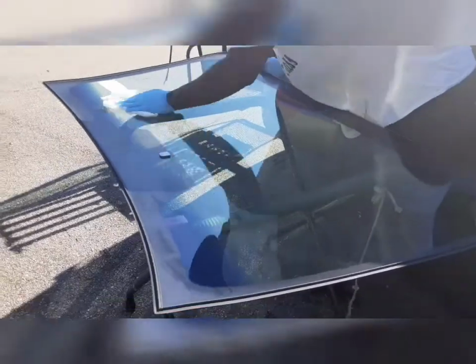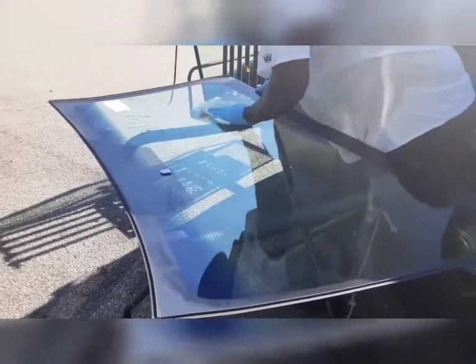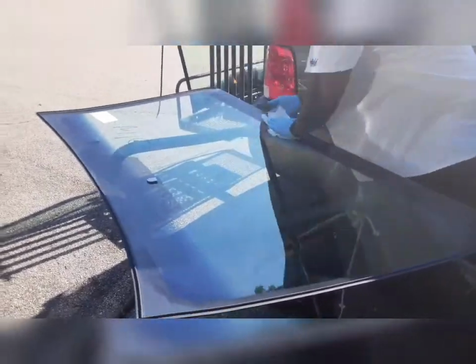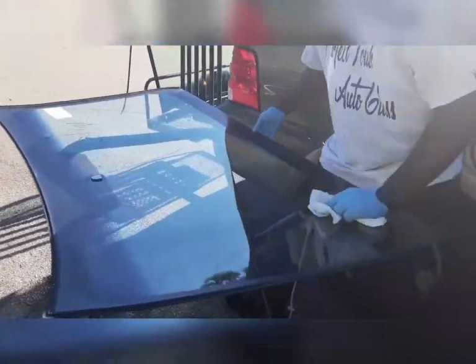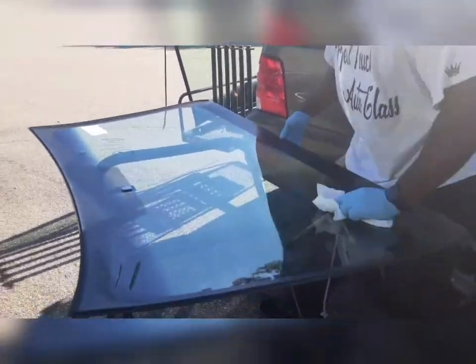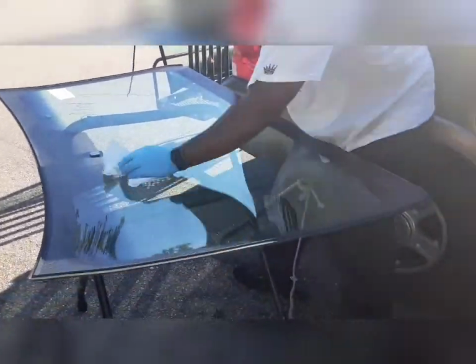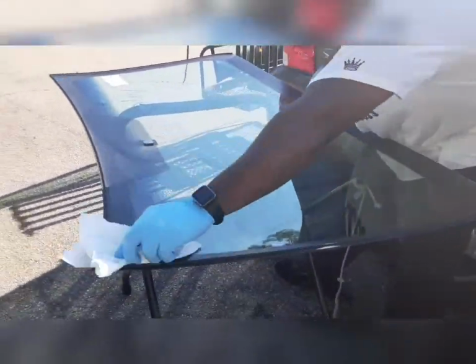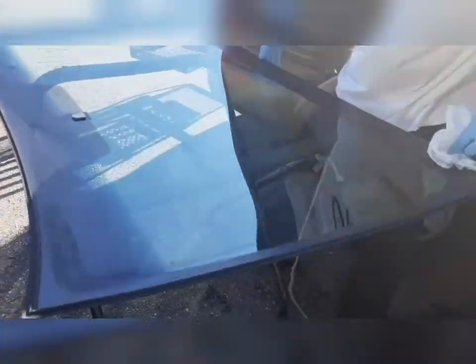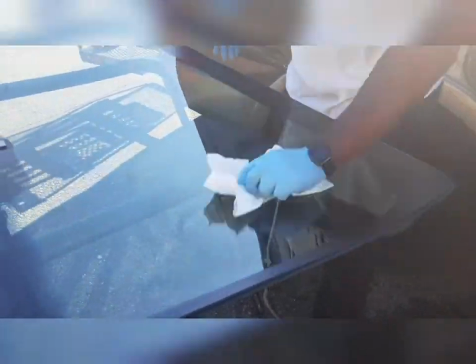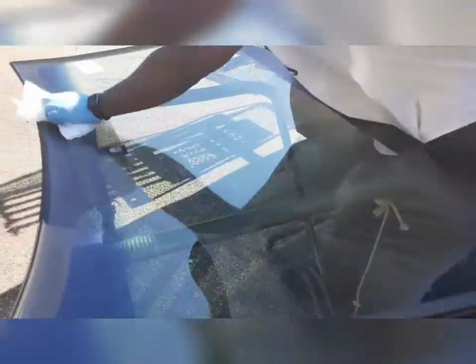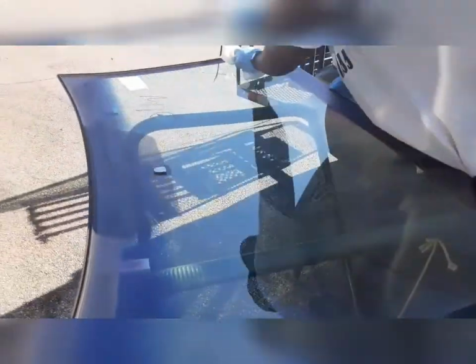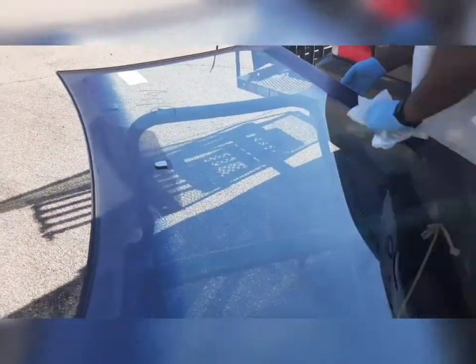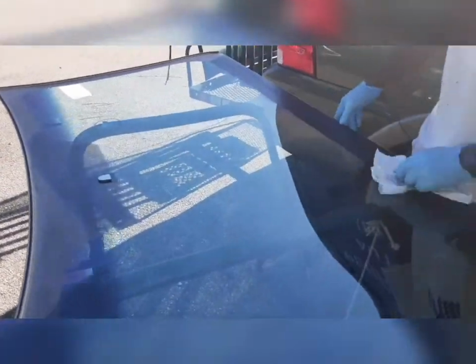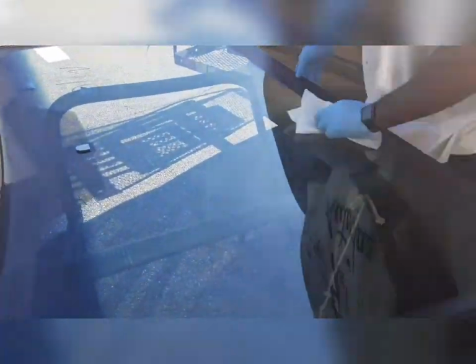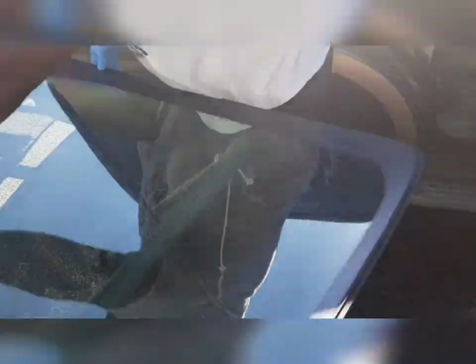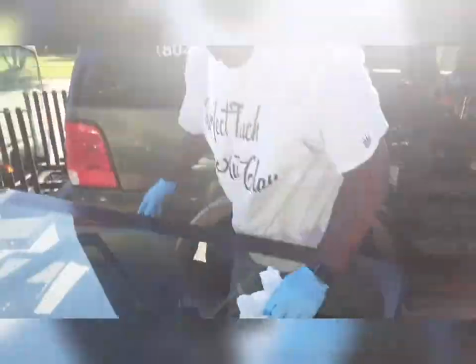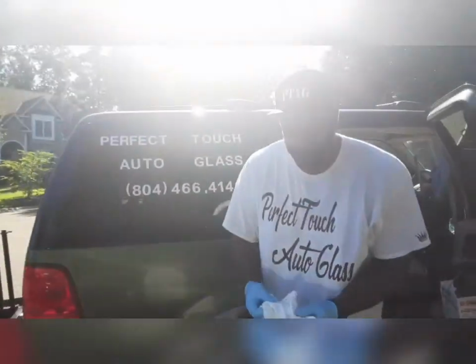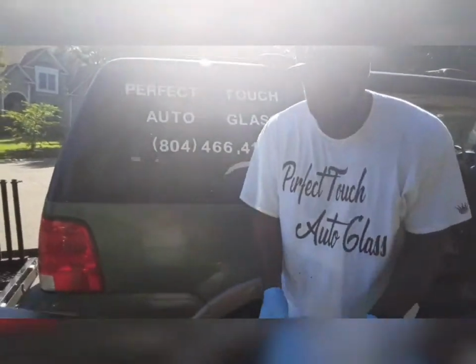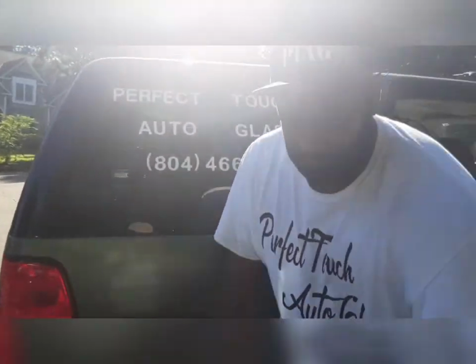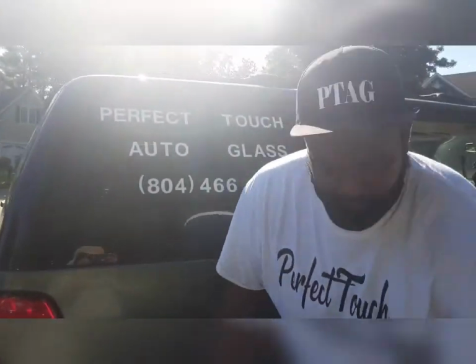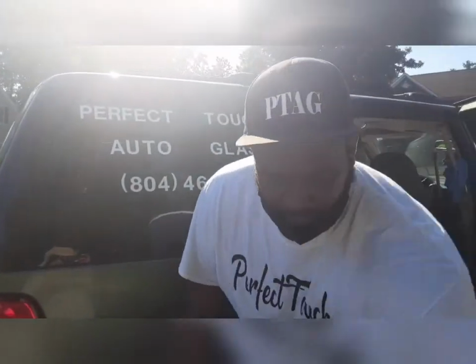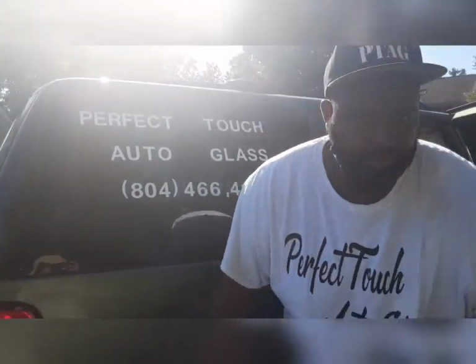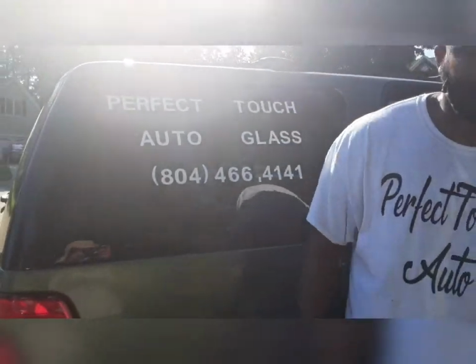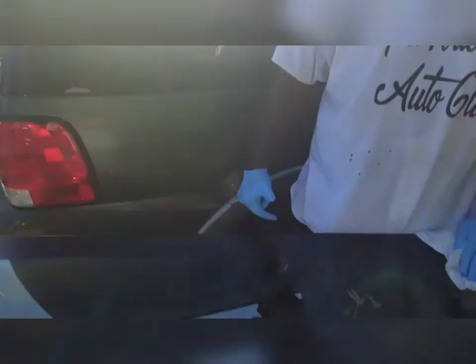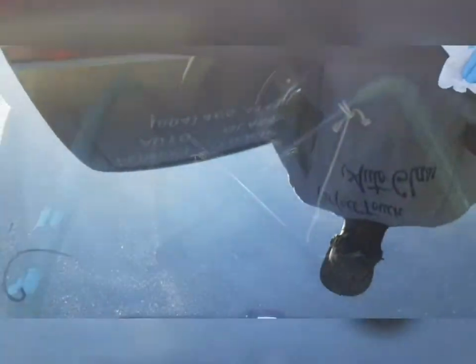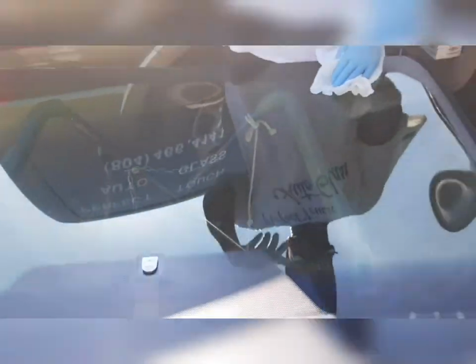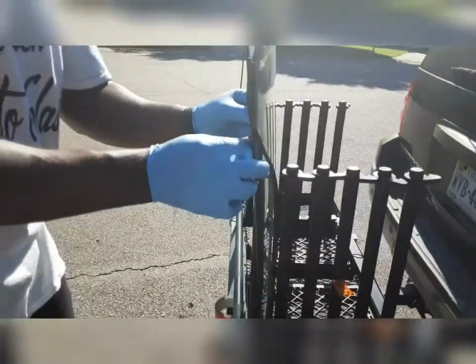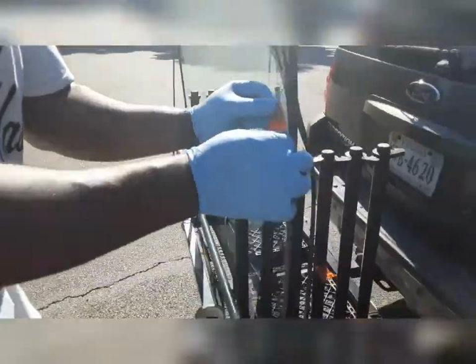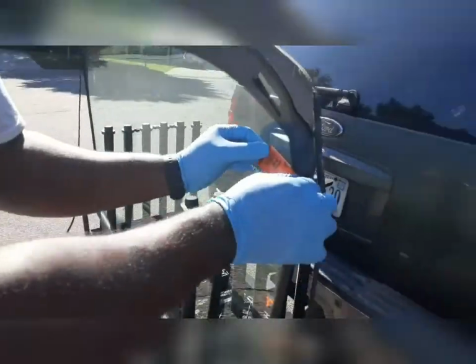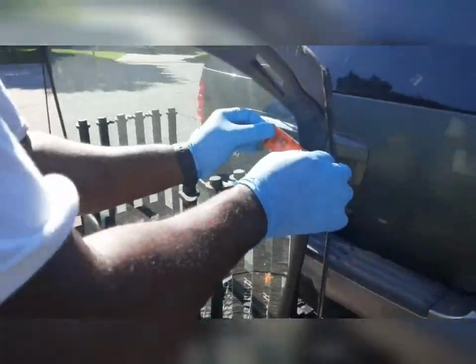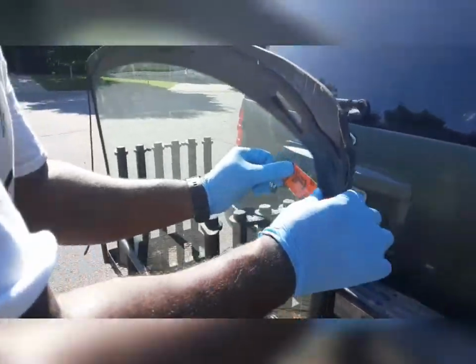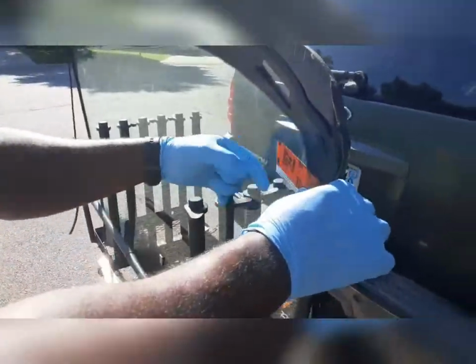Take your time with this. Then you want to clean out the glass — get all the grease, fingerprints, and grit up off of it. Sometimes you have to come through with a little scotch pad to do that.